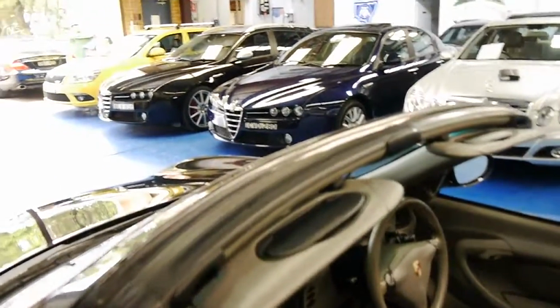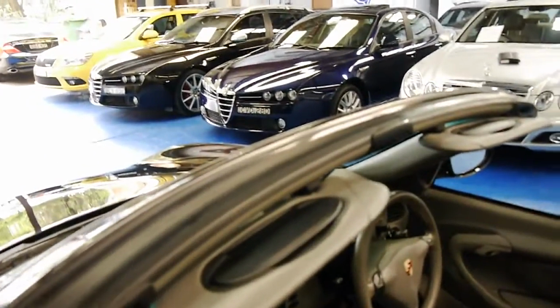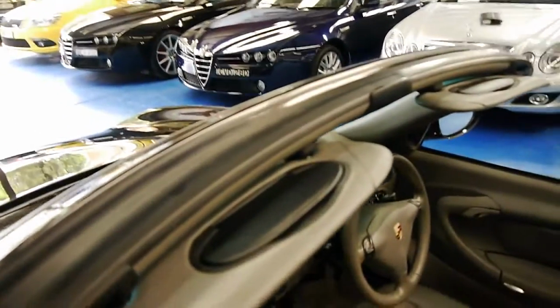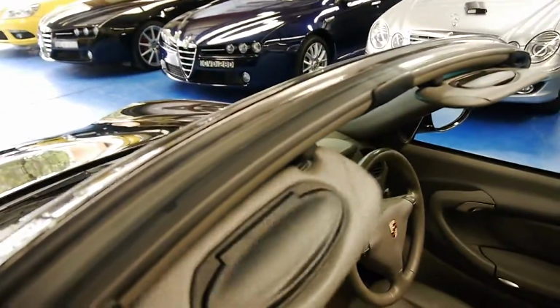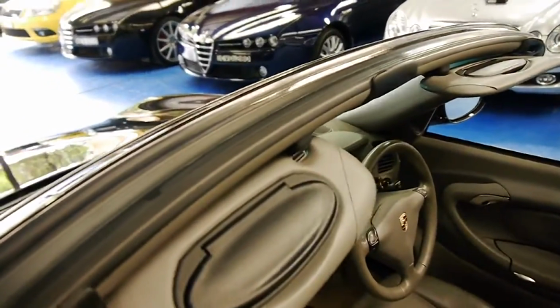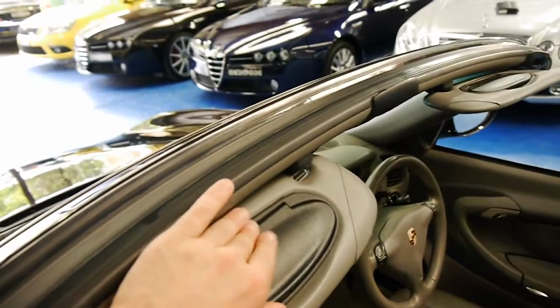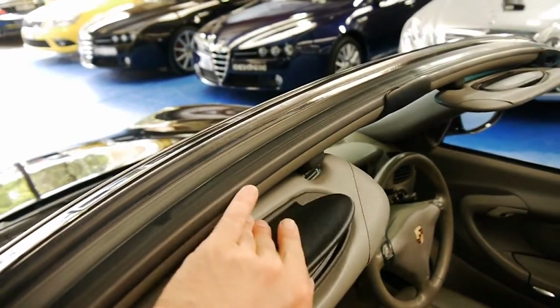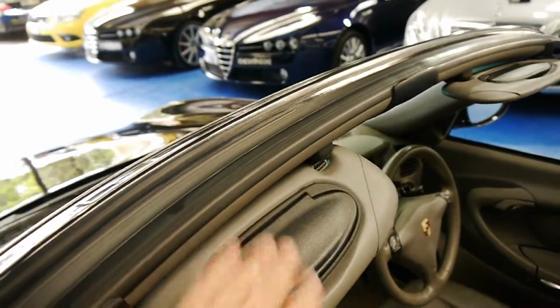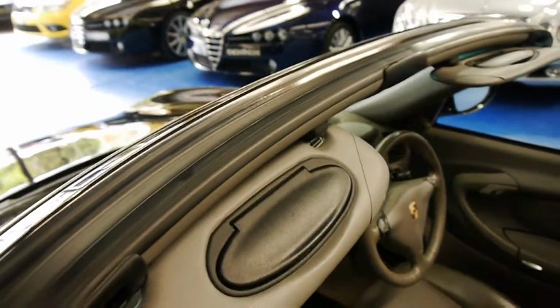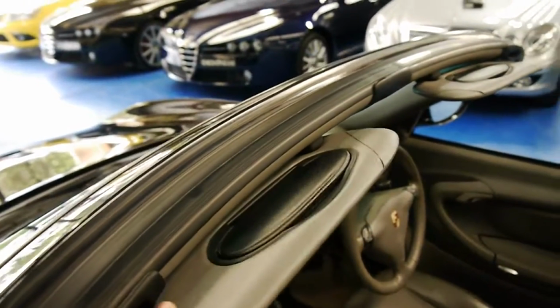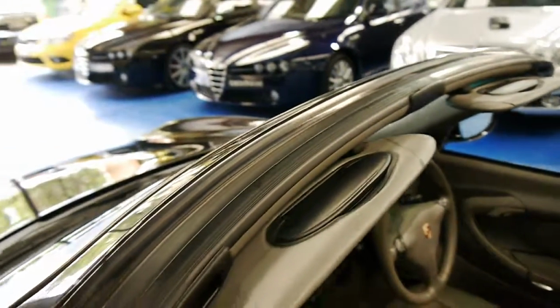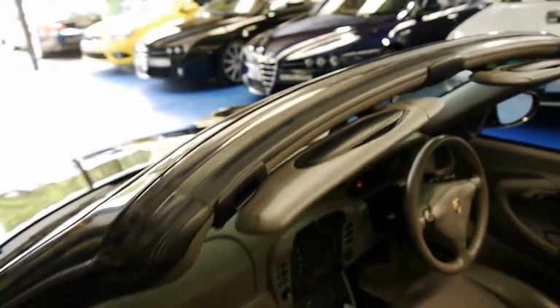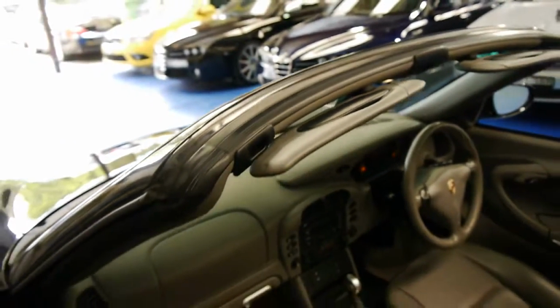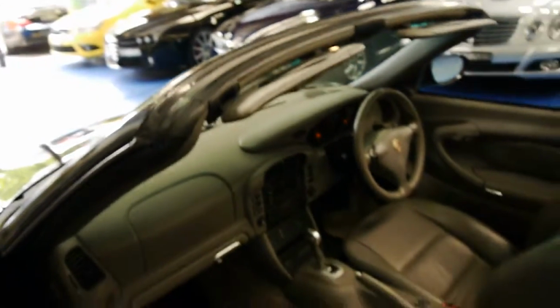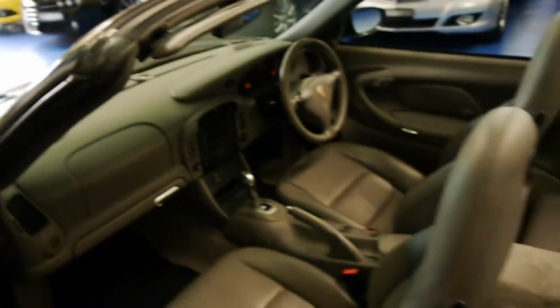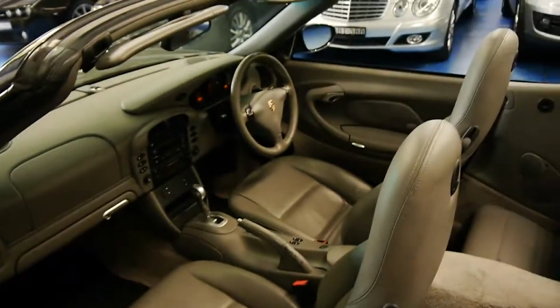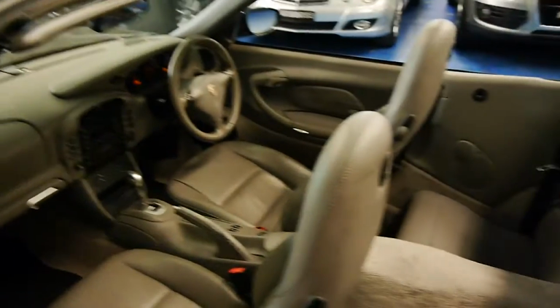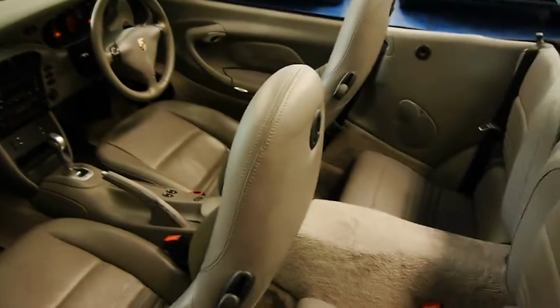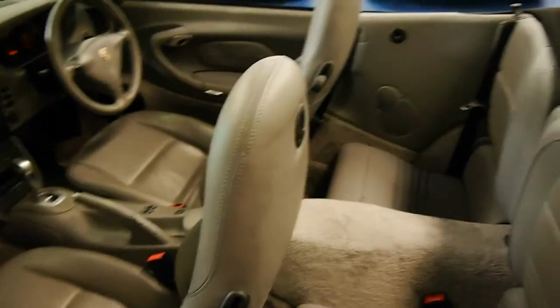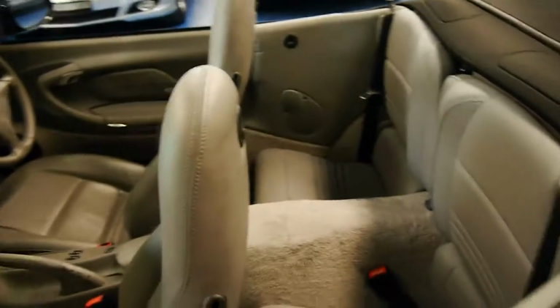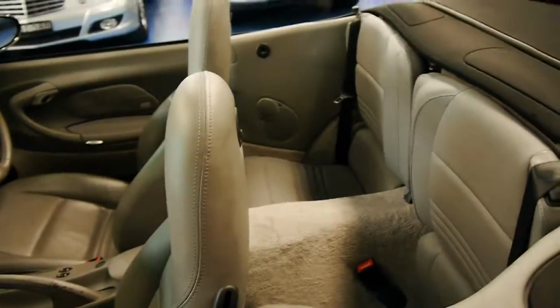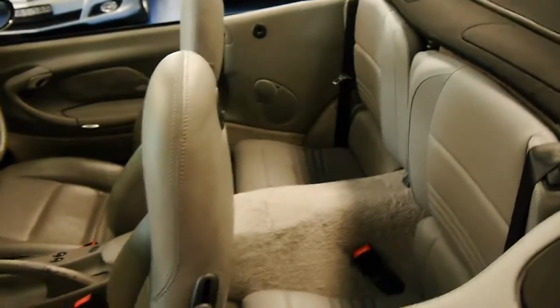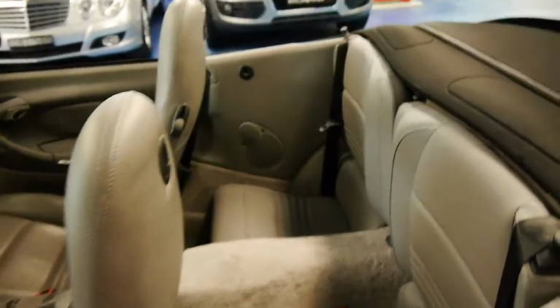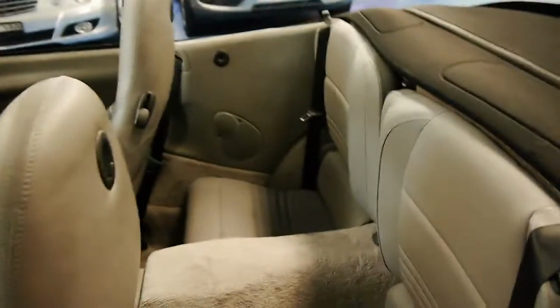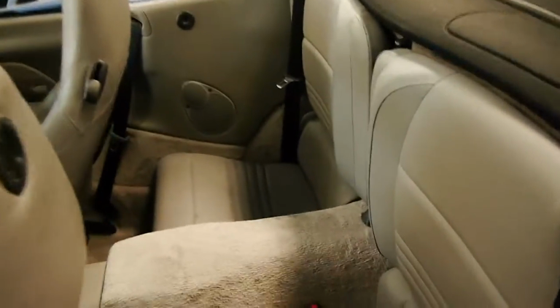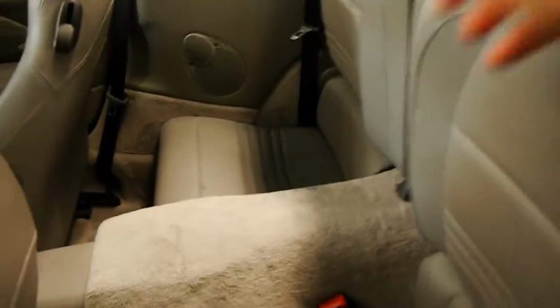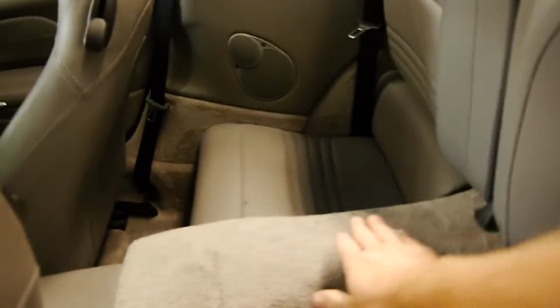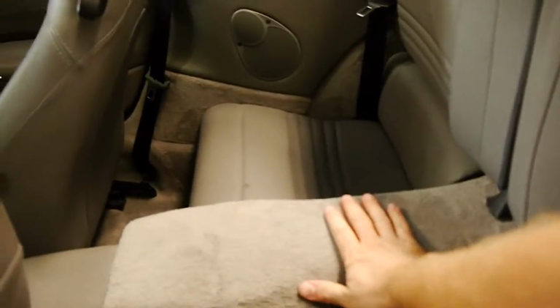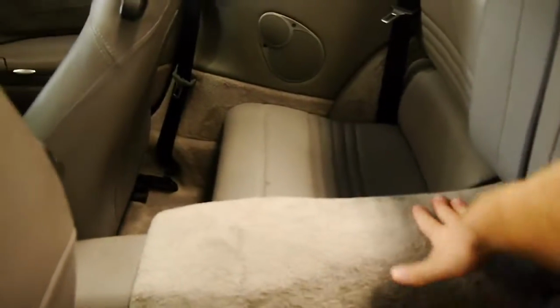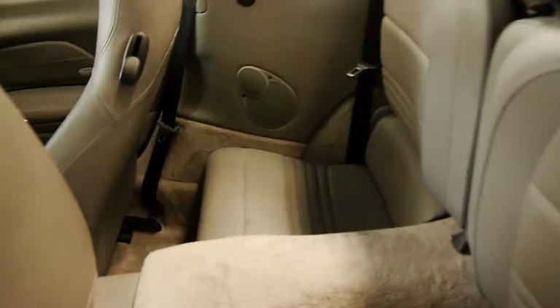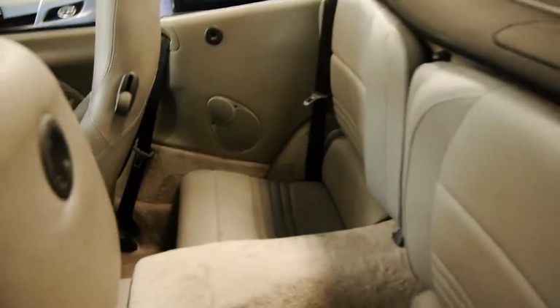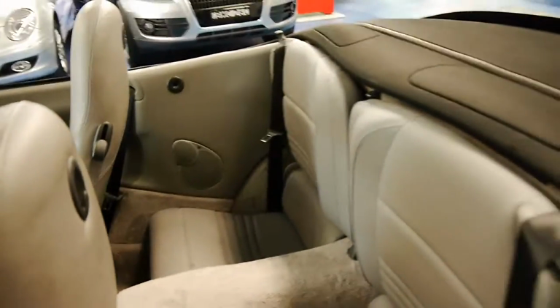The sun visors are very good — sometimes these can break from being parked in the sun. The carpet's very nice, front and back, it's very good, there are no stains or anything.